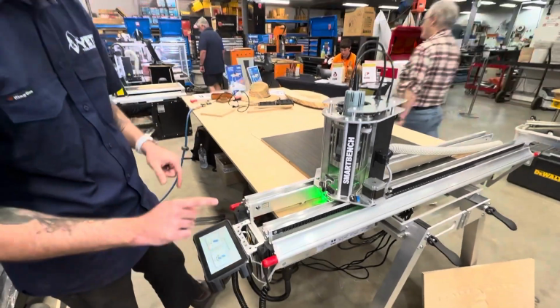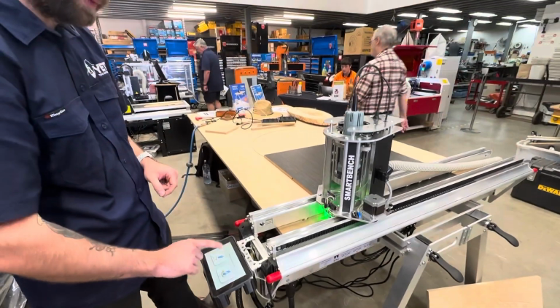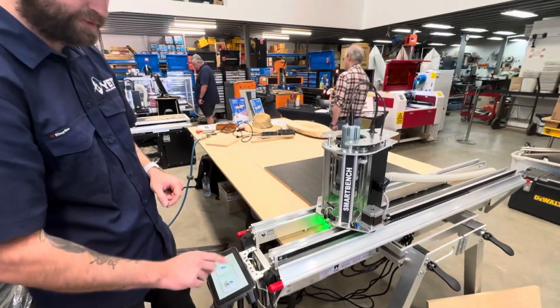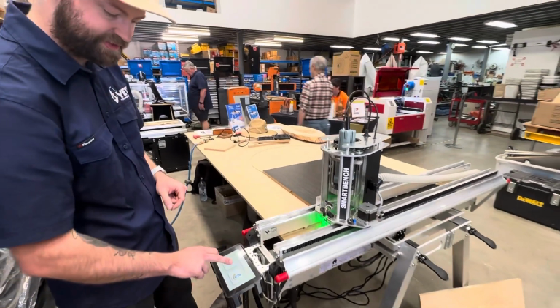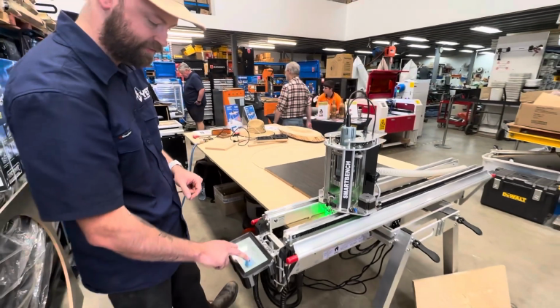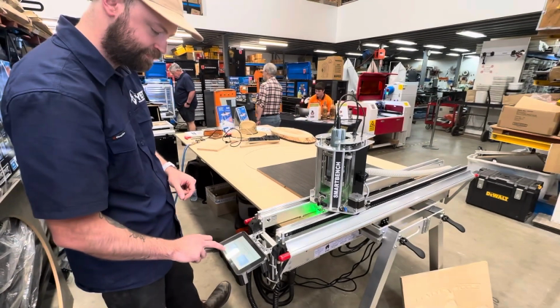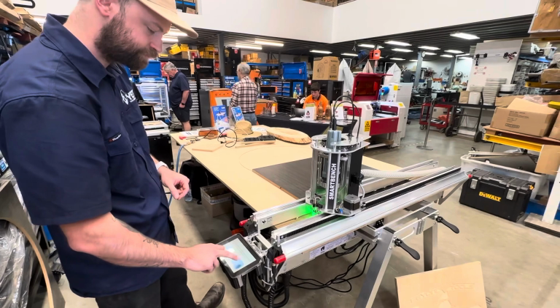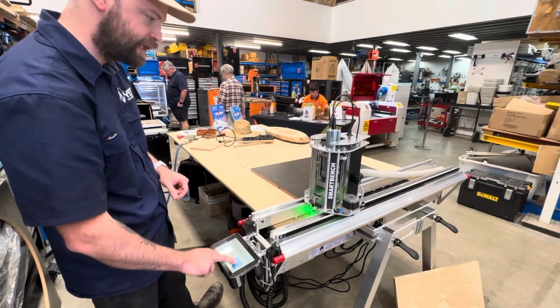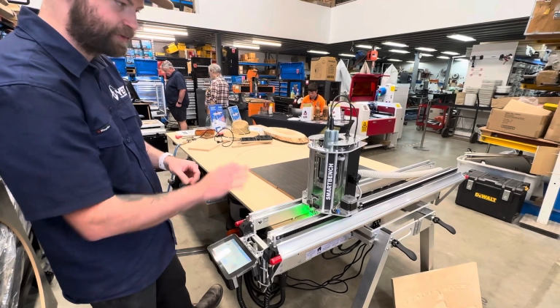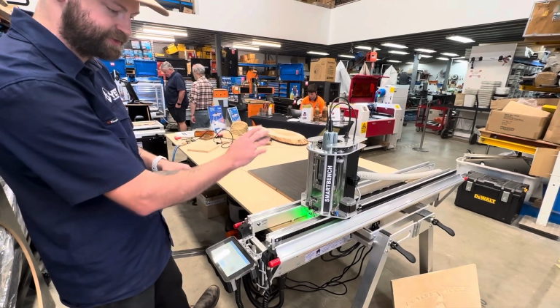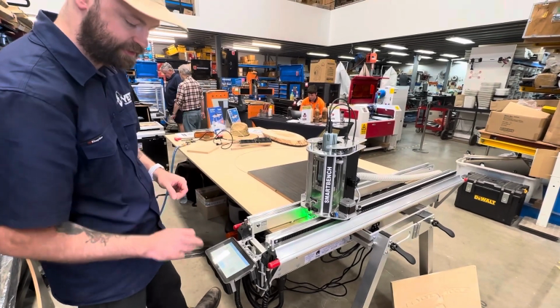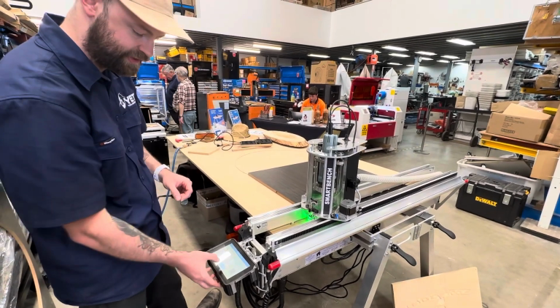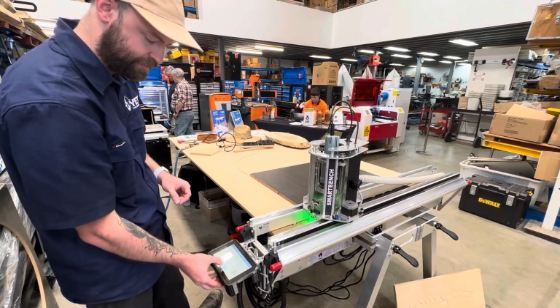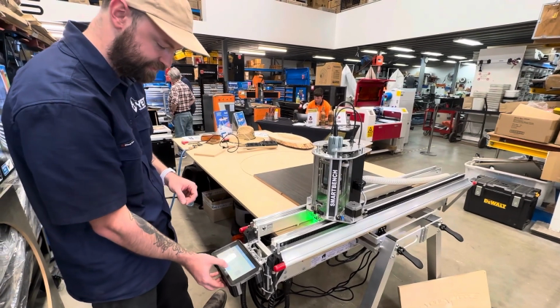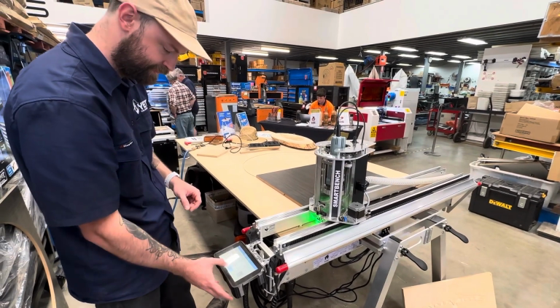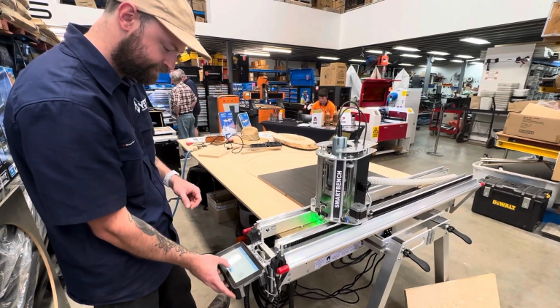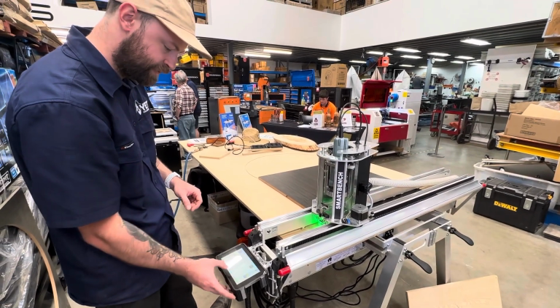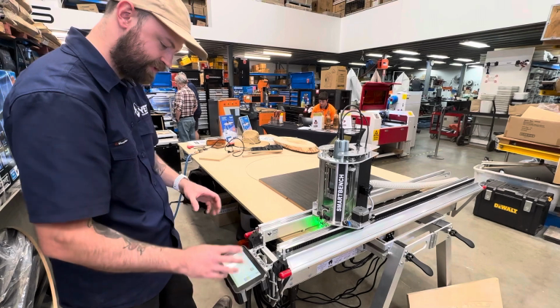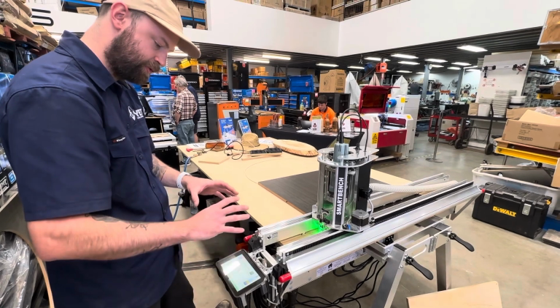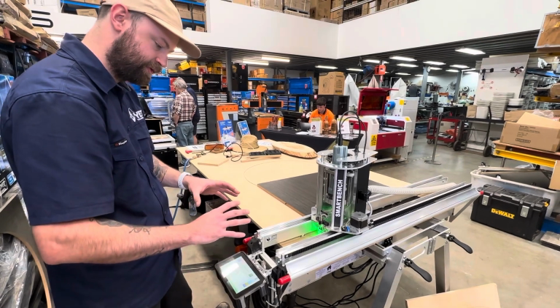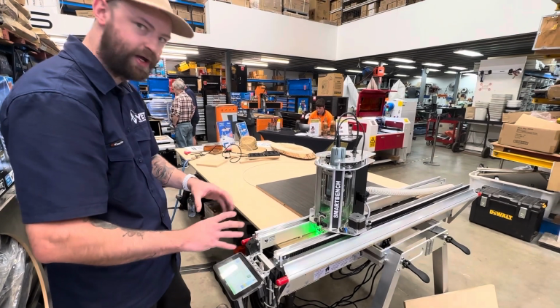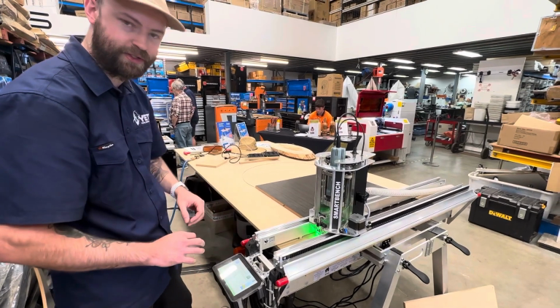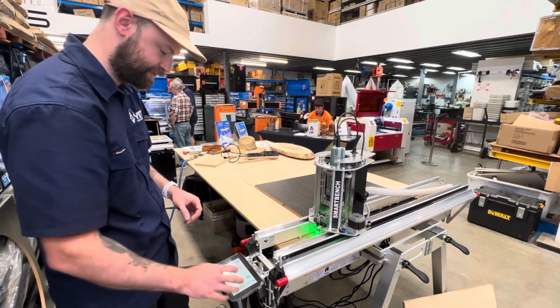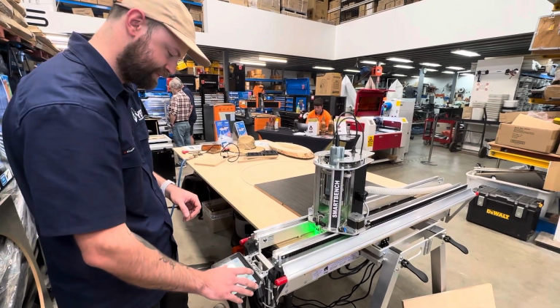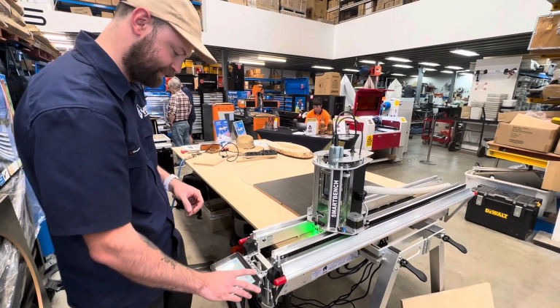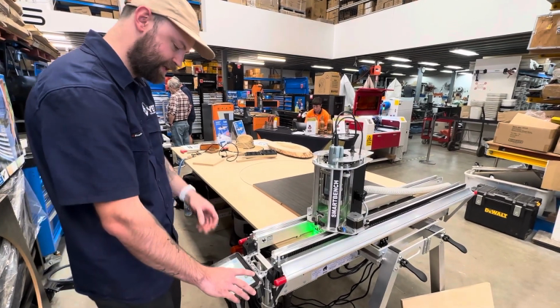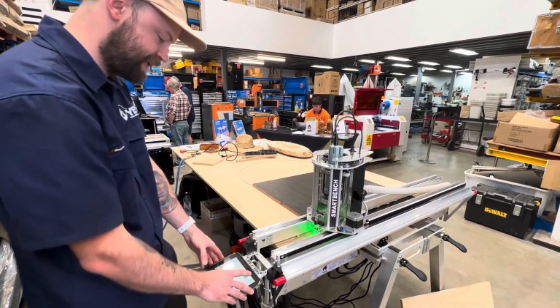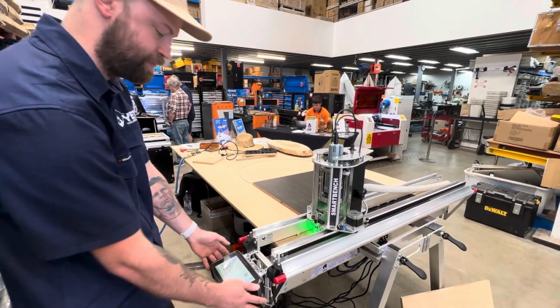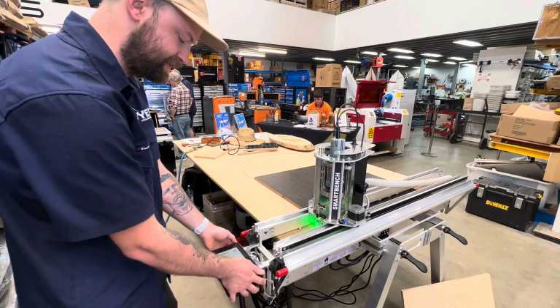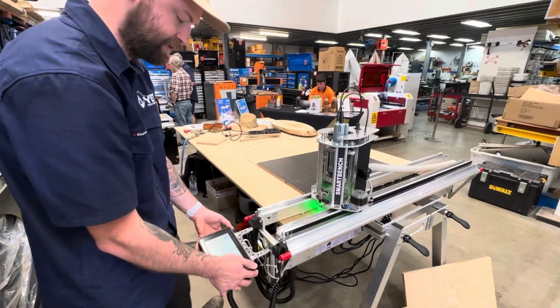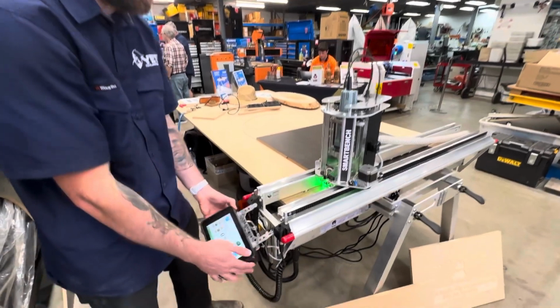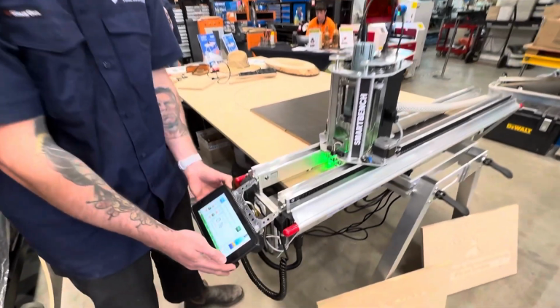What we want to do is select the router, and then we want to make sure the spindle will actually raise when we run the router. Once we read all the safety warnings on the screen, we click 'I understand' and then we're presented with the job screen.